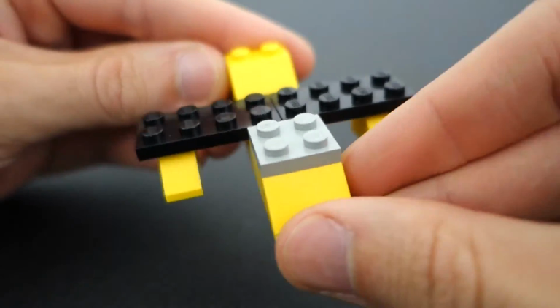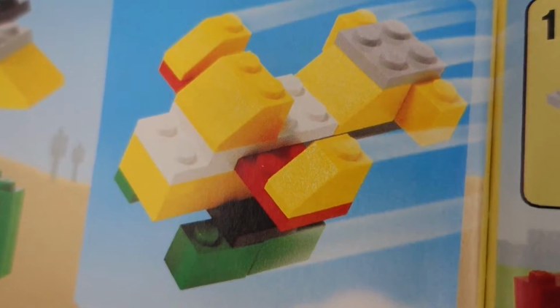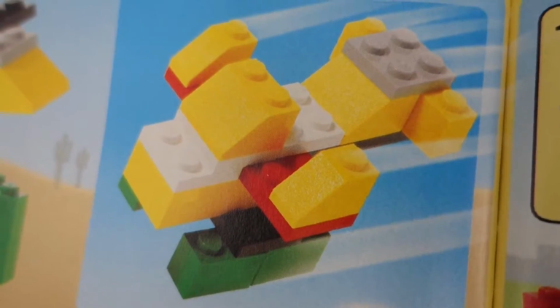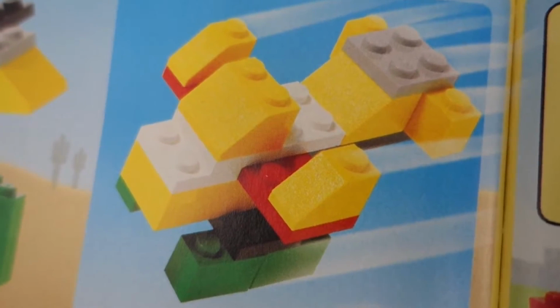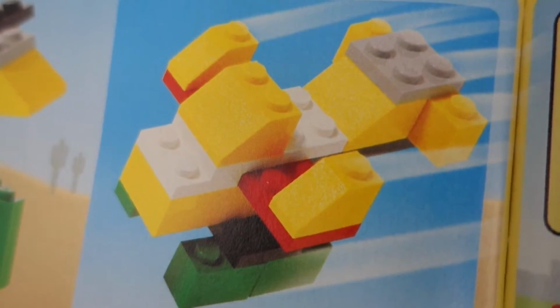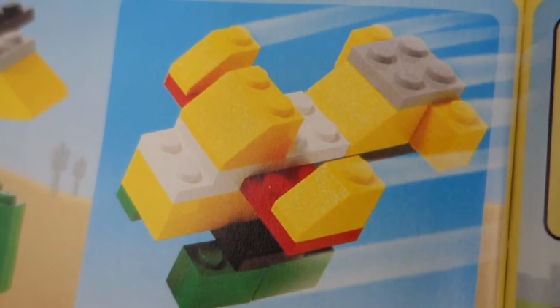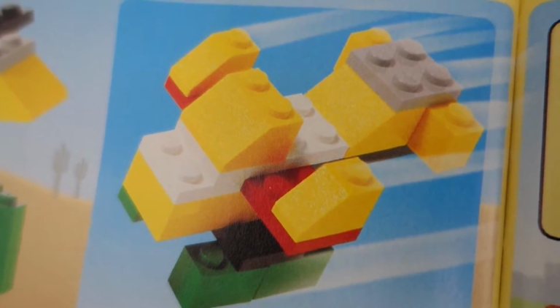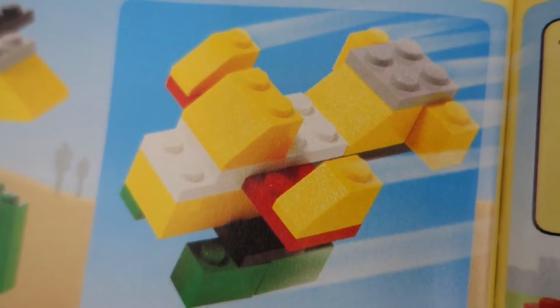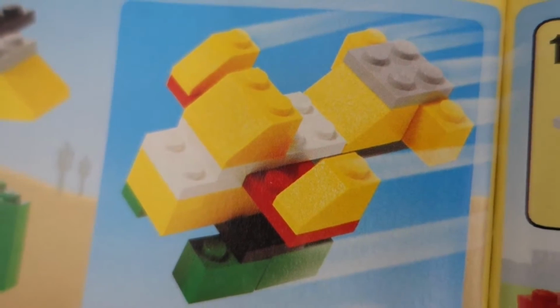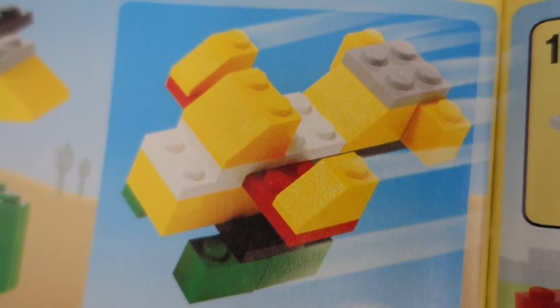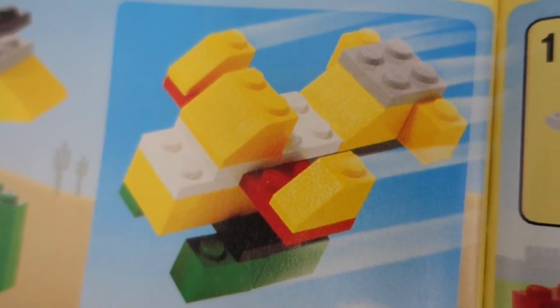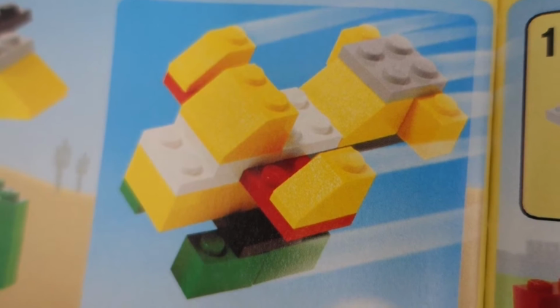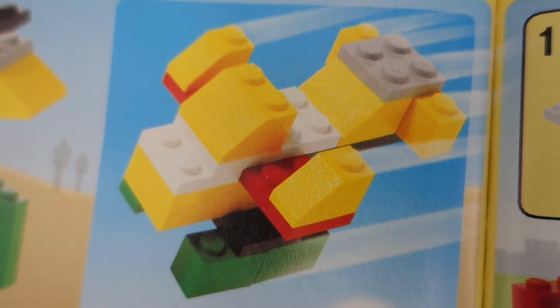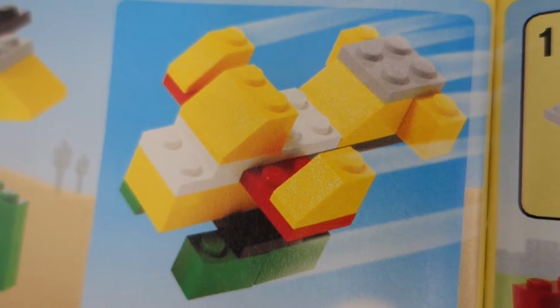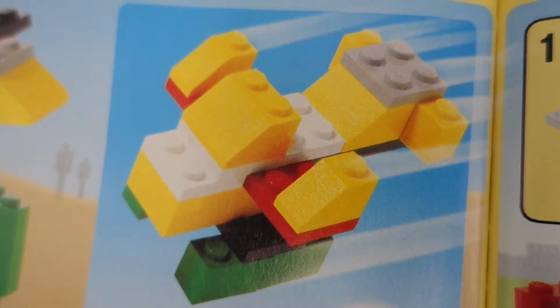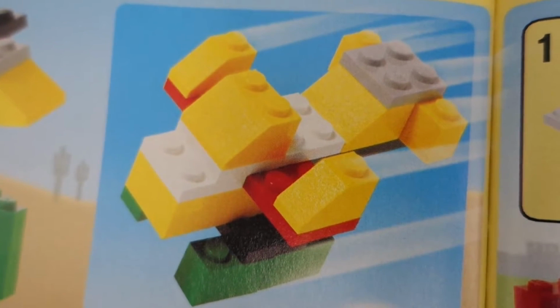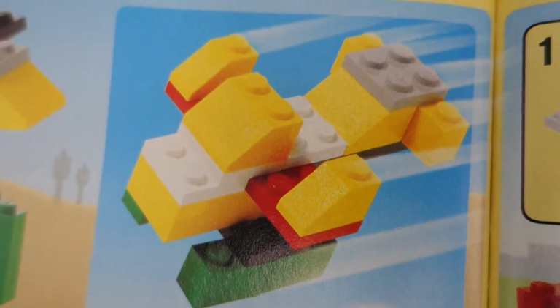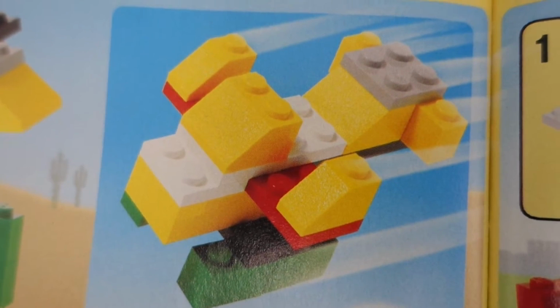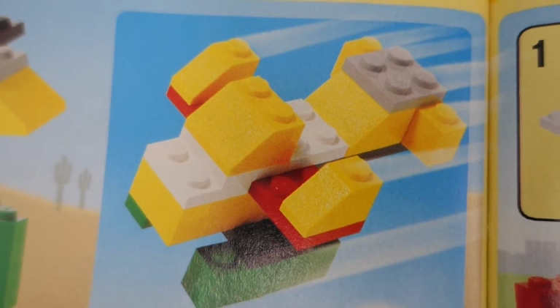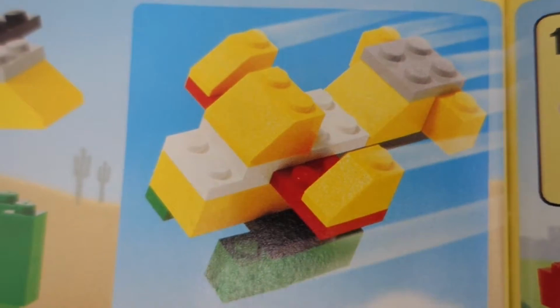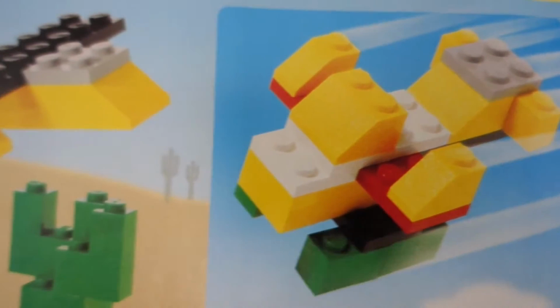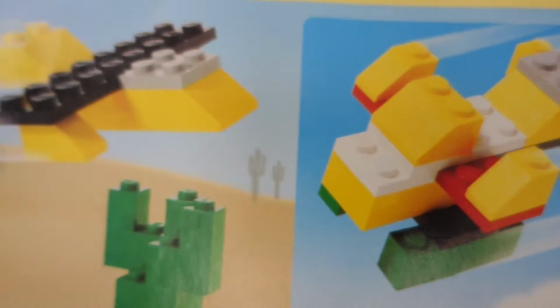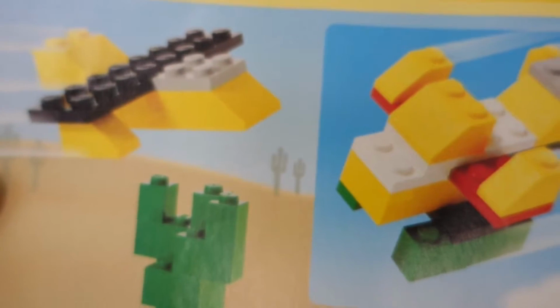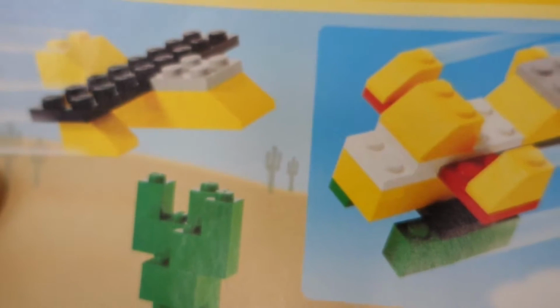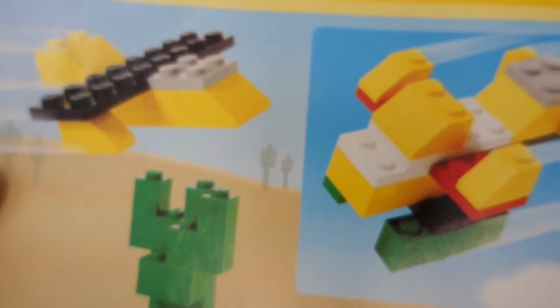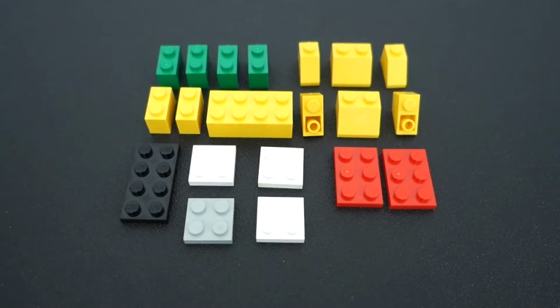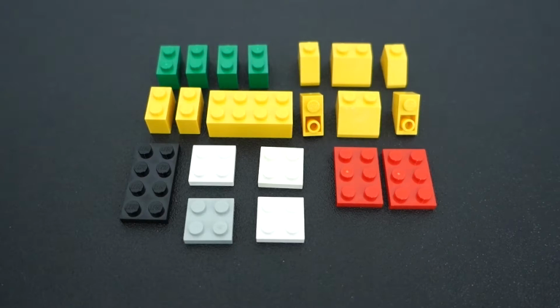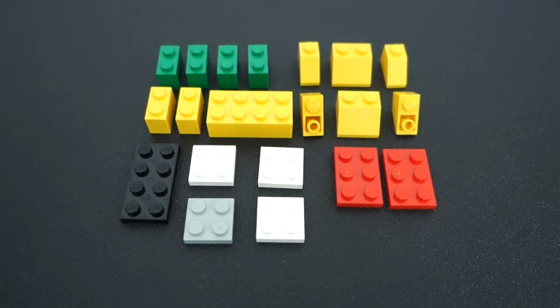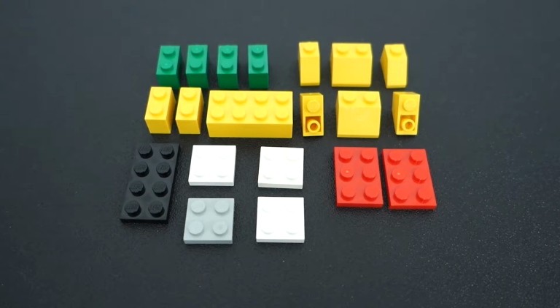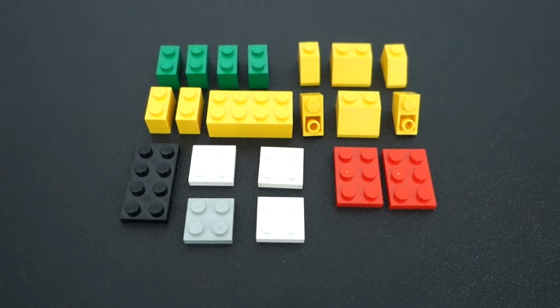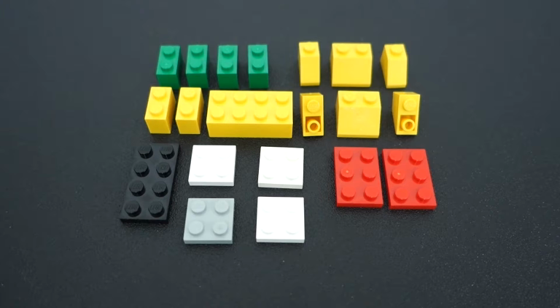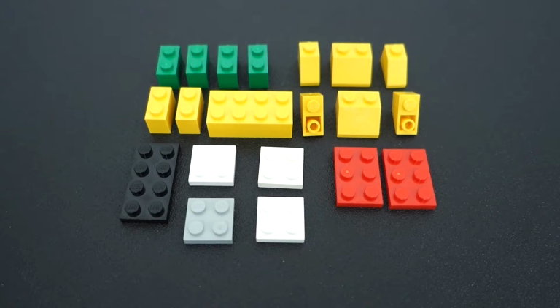Next we'll be looking at the second plane from this collection. This one has a few more pieces involved but also has a little more detail than the first one. Here are the pieces that you'll need — there are 20 of them.